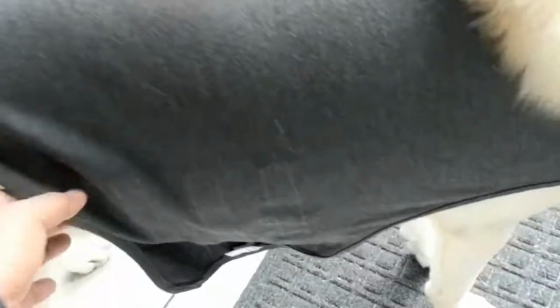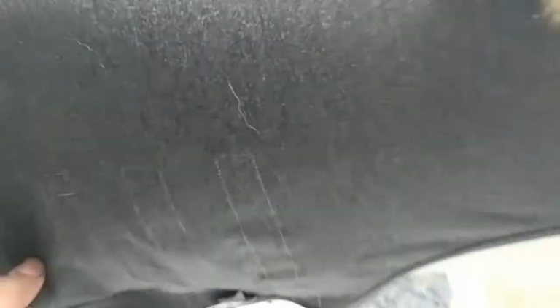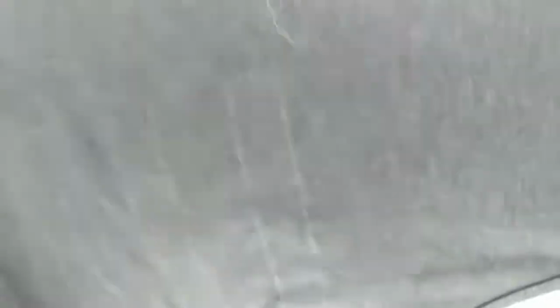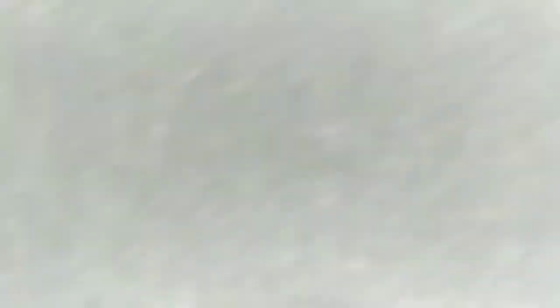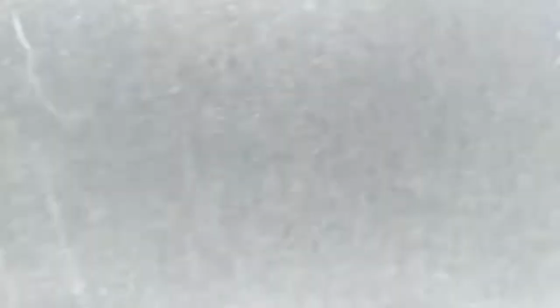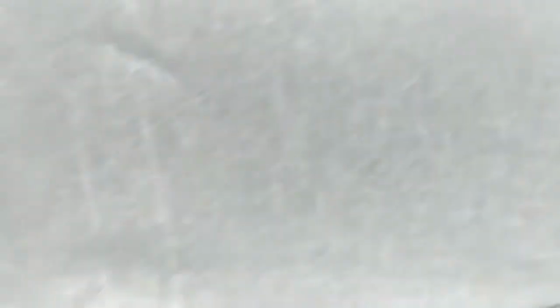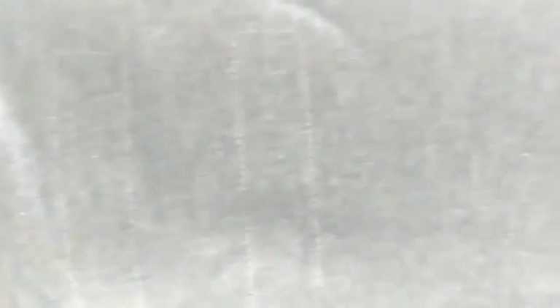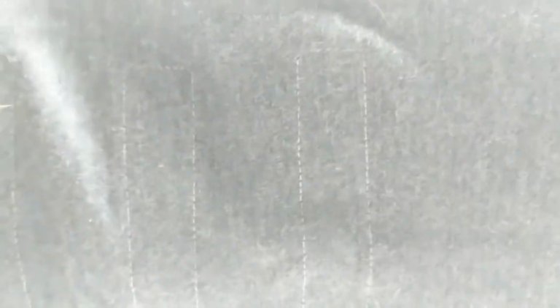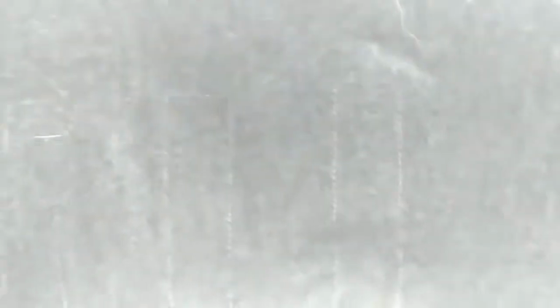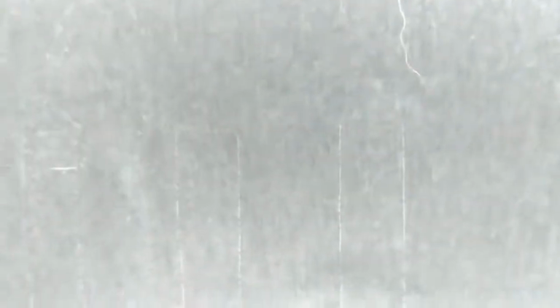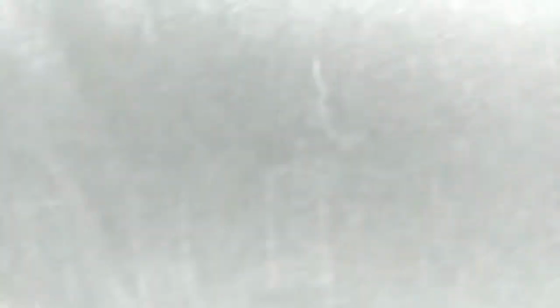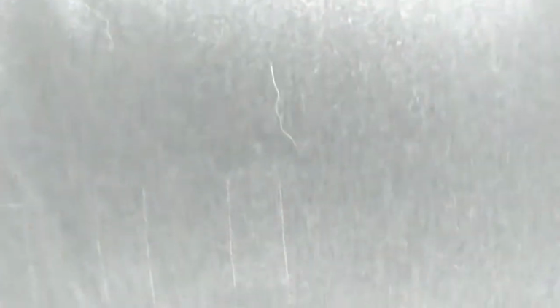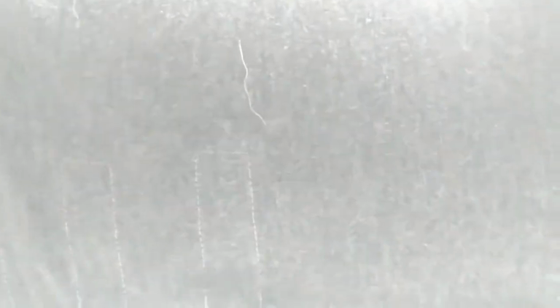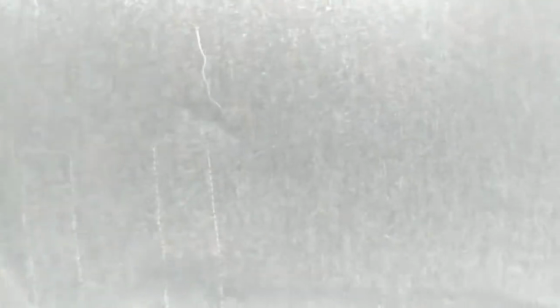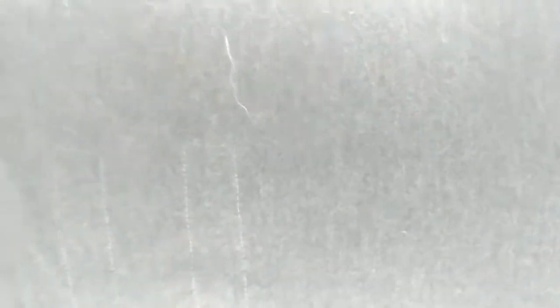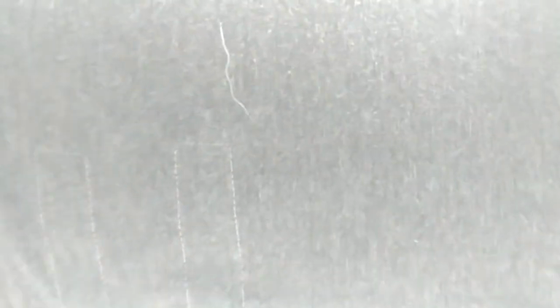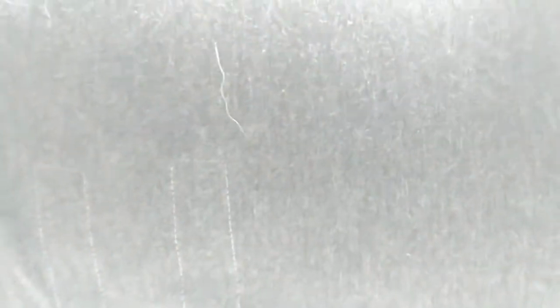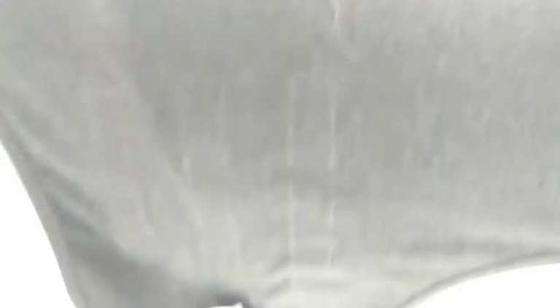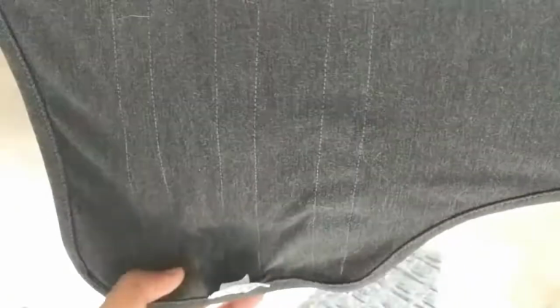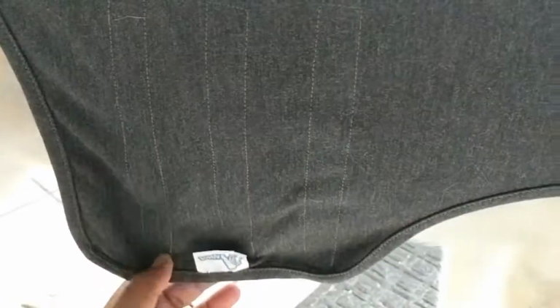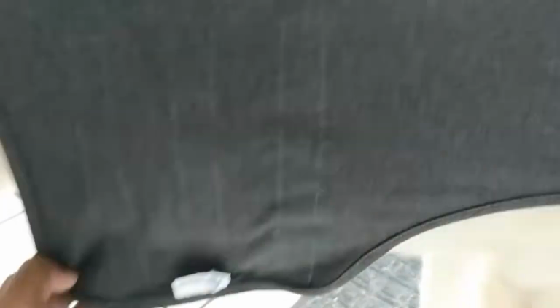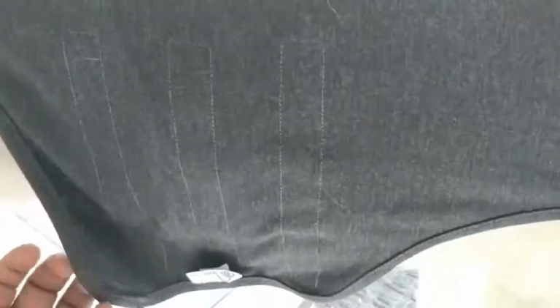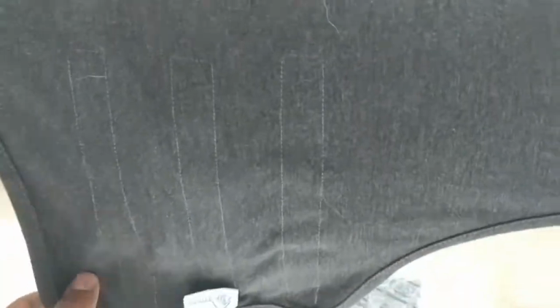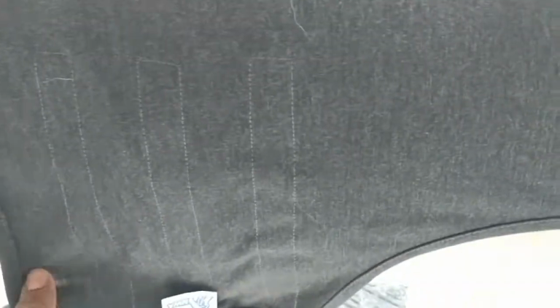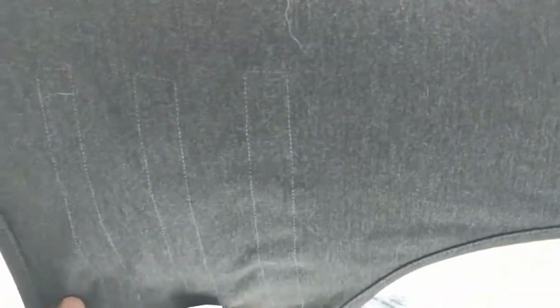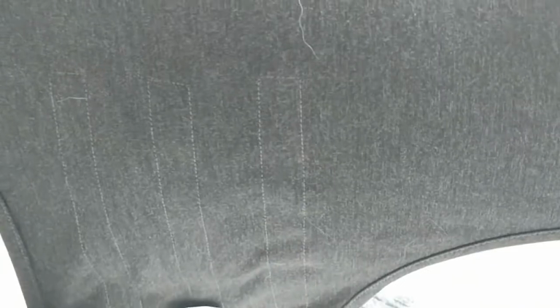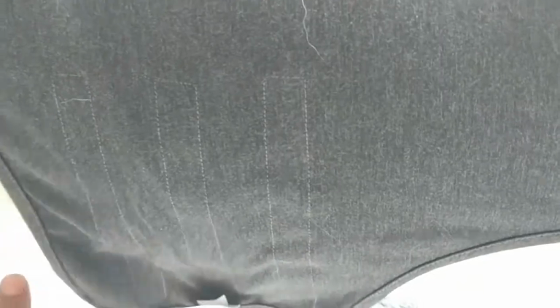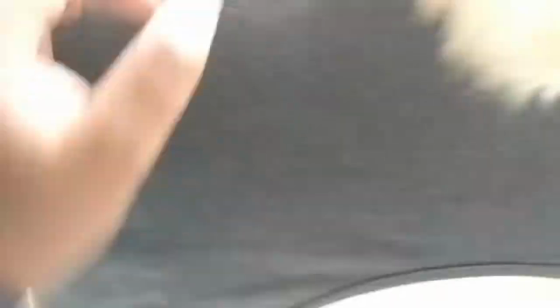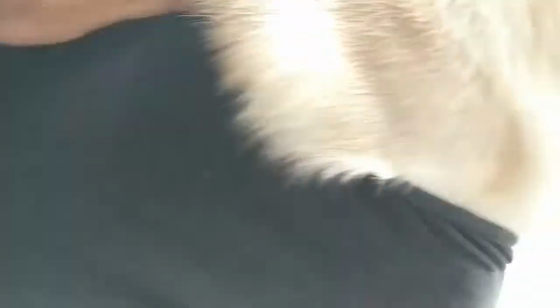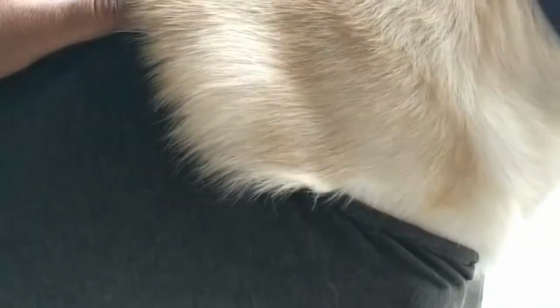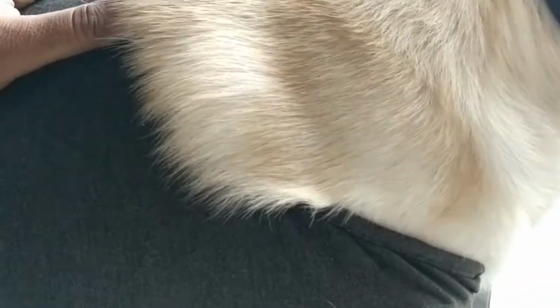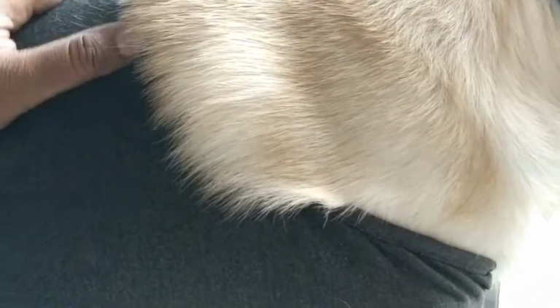It's made of nice, very soft cotton and it is washable — machine washable. We have washed it in the machine and it did not show any signs of wear, so that's pretty nice as well.